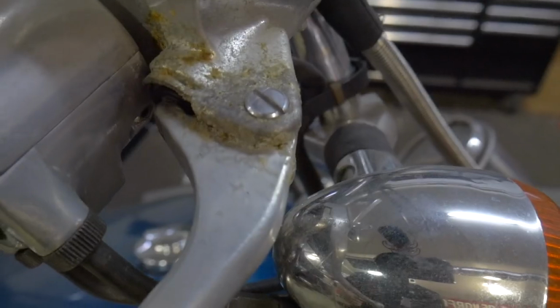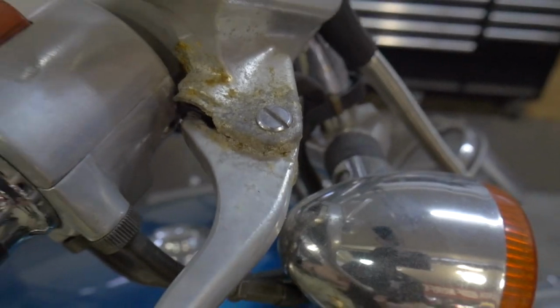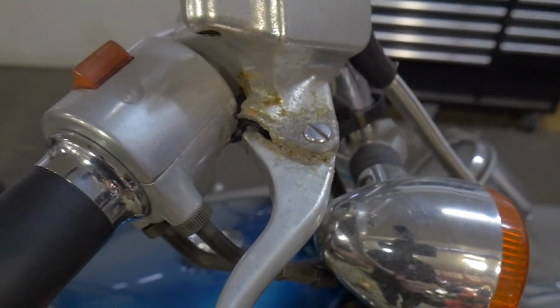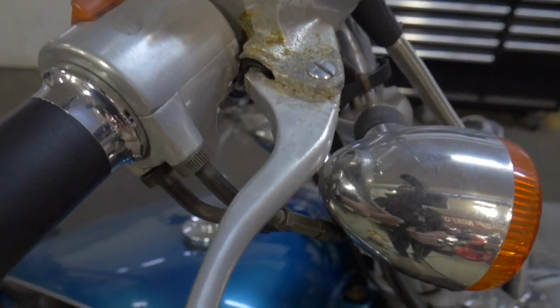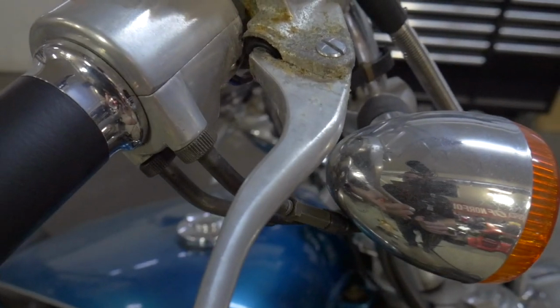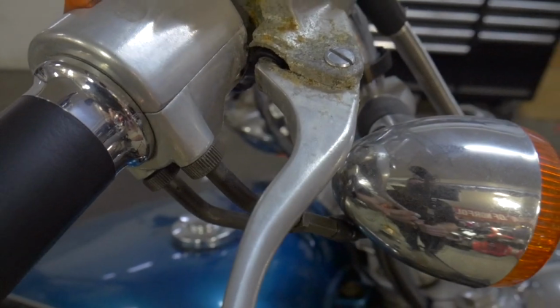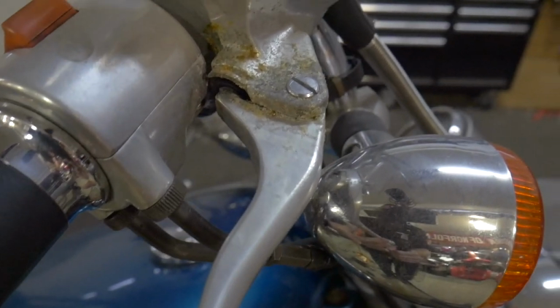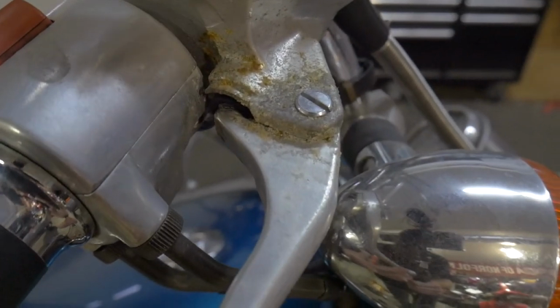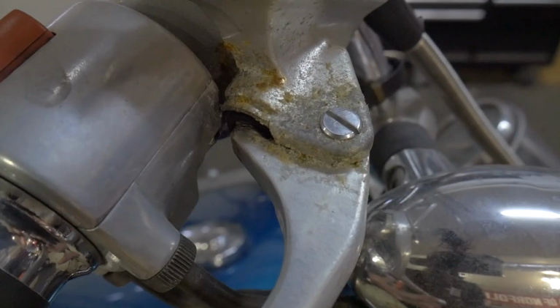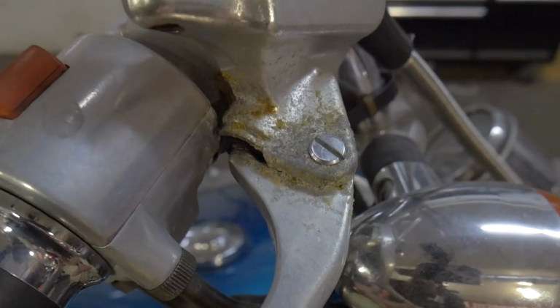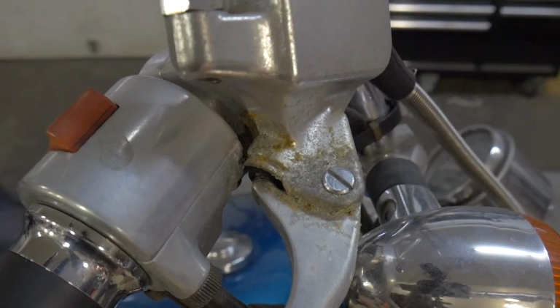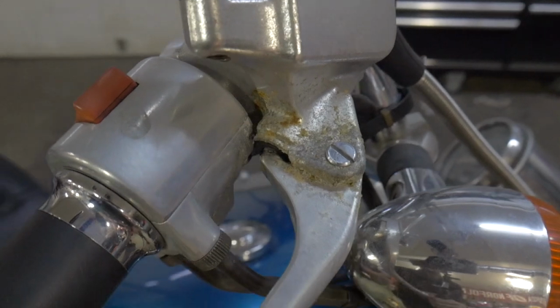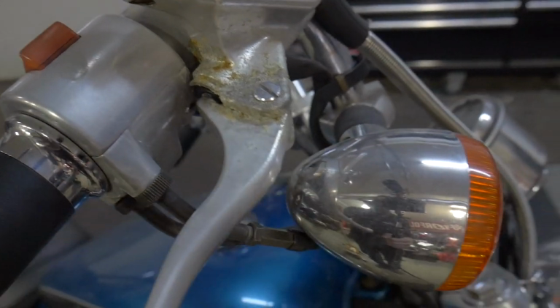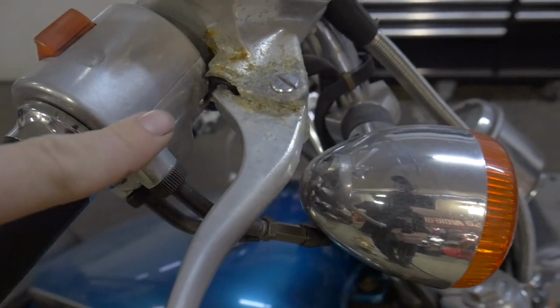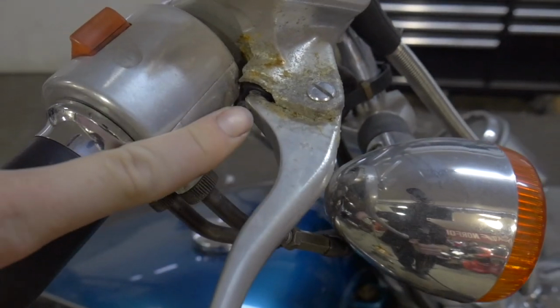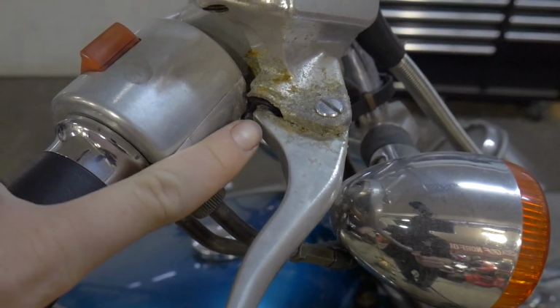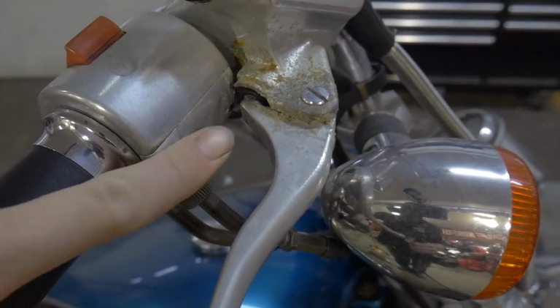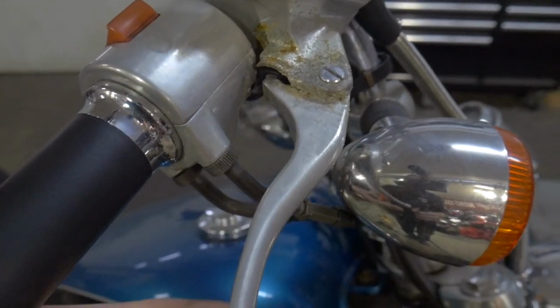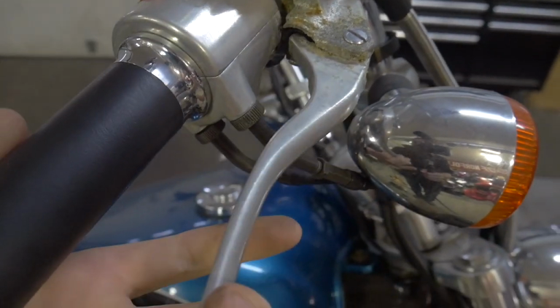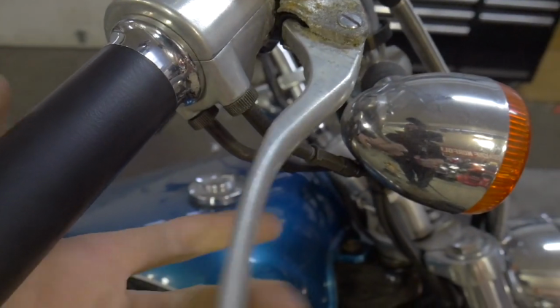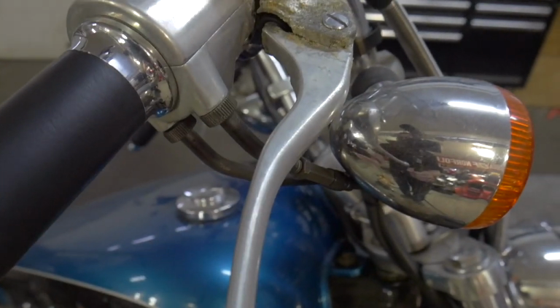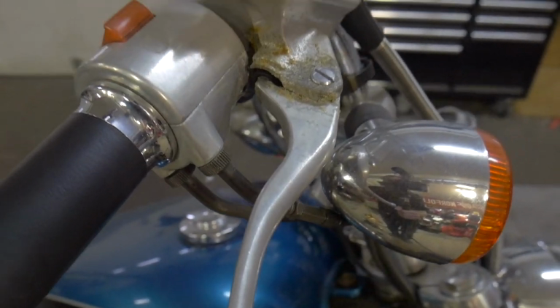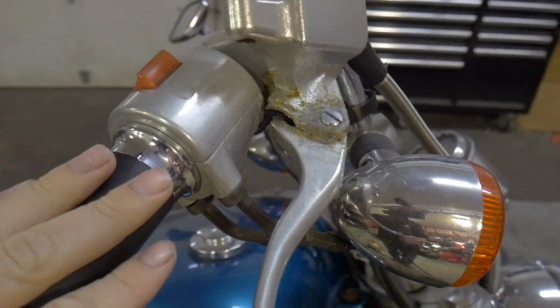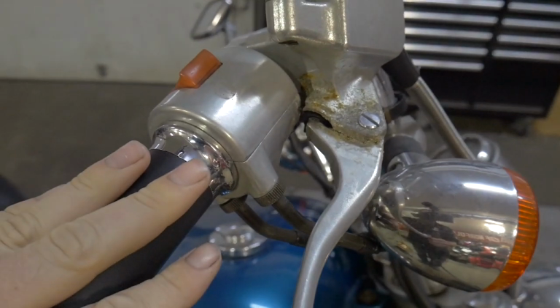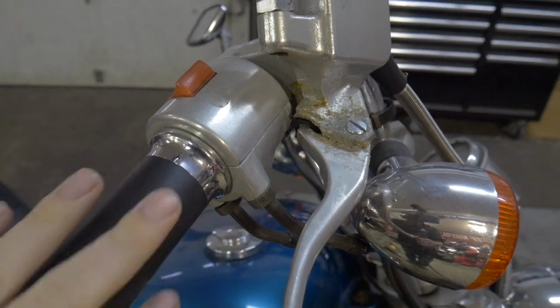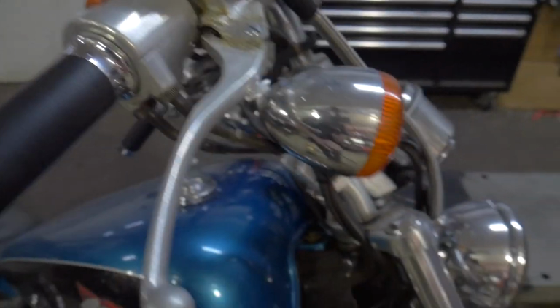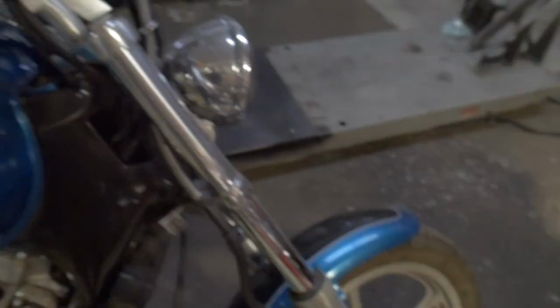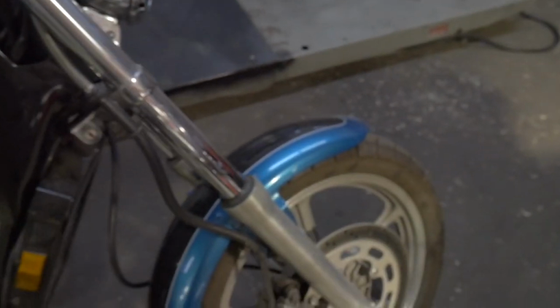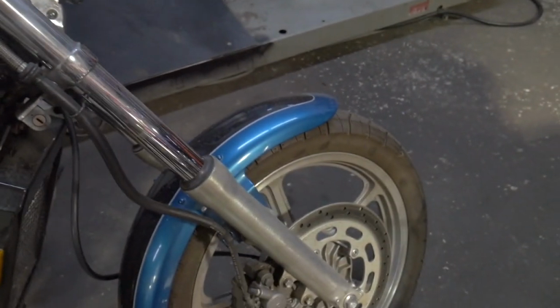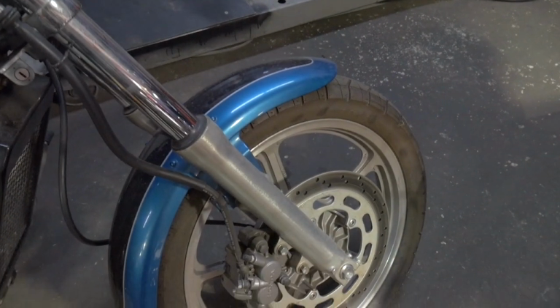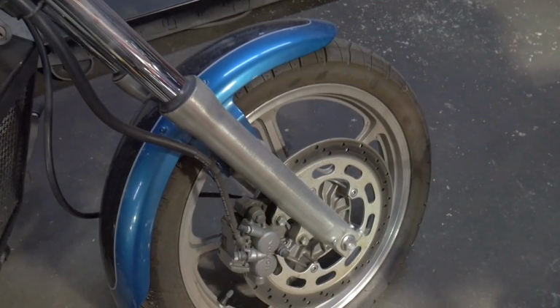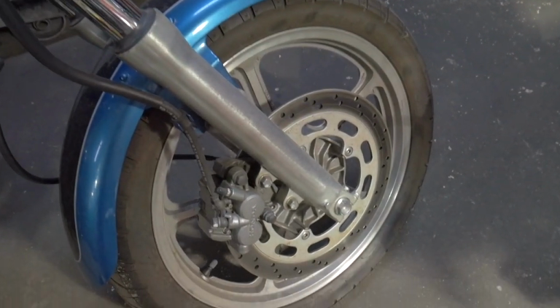One thing I also noticed is up top here — brake fluid has begun to seep out of the piston right behind the brake lever. I'm not going to take care of that right now. Right now, all we're going to focus on is this caliper.